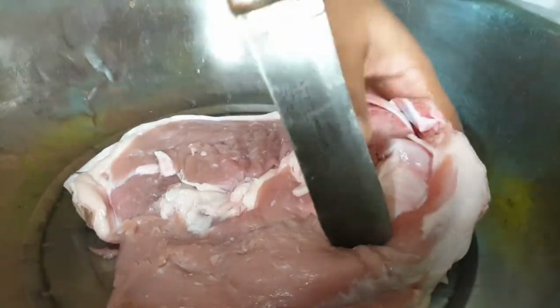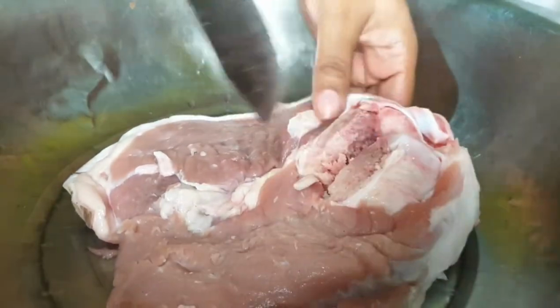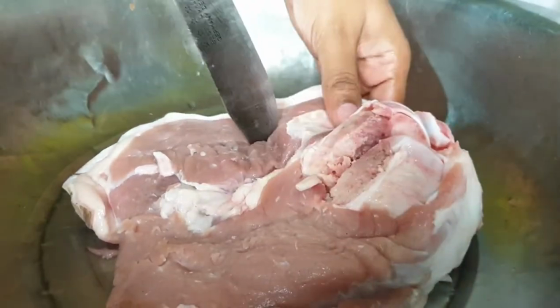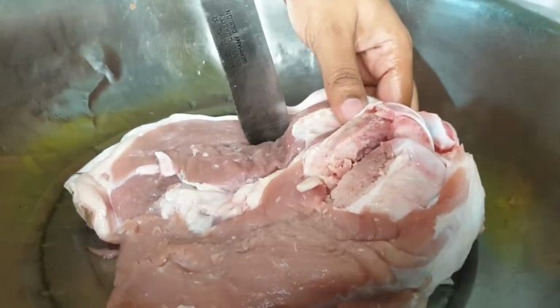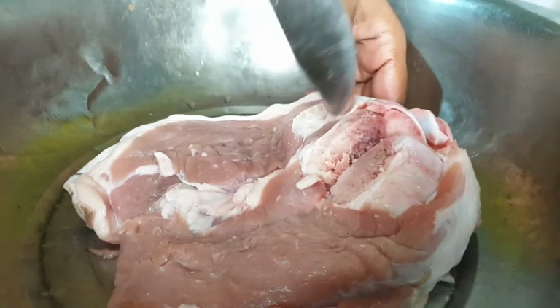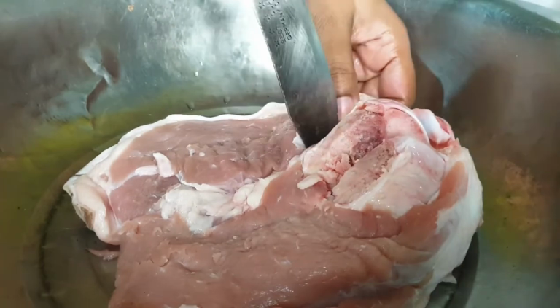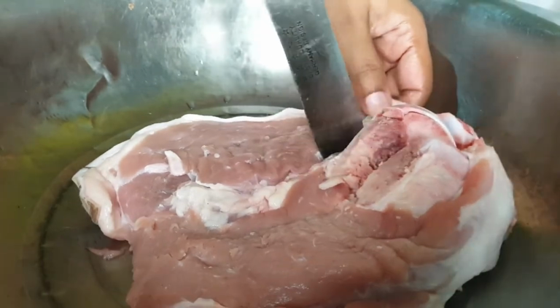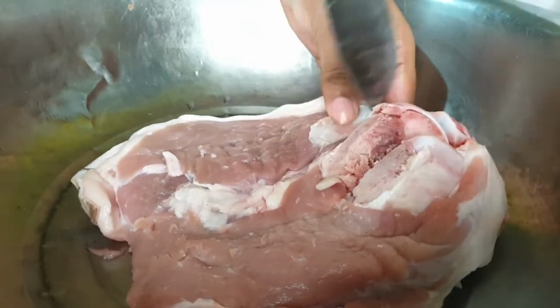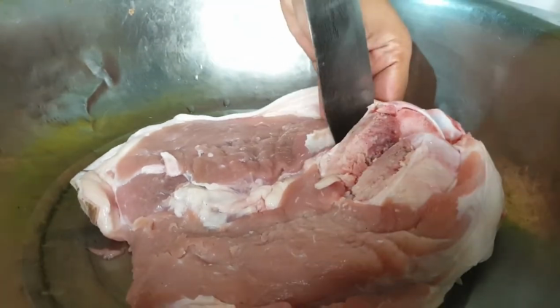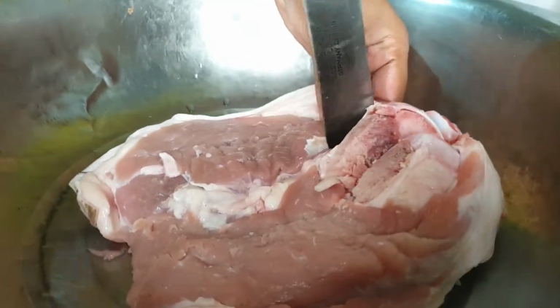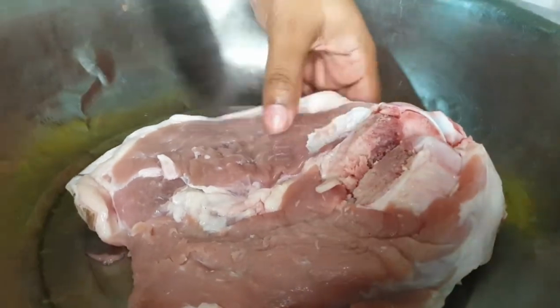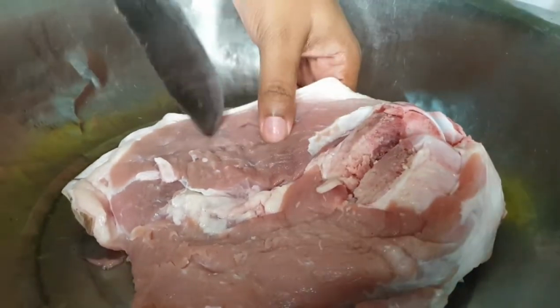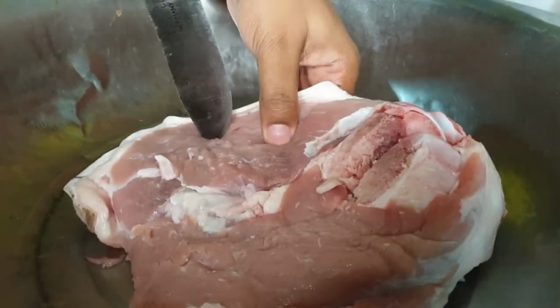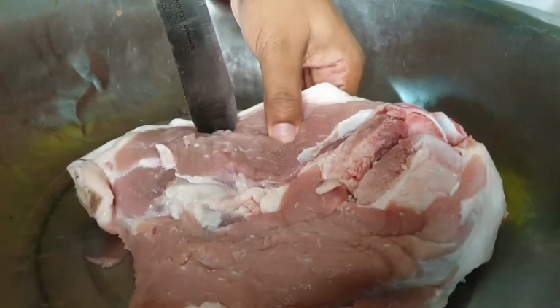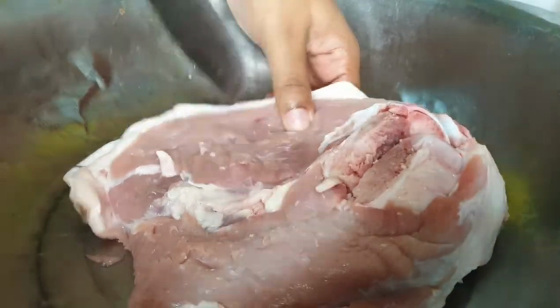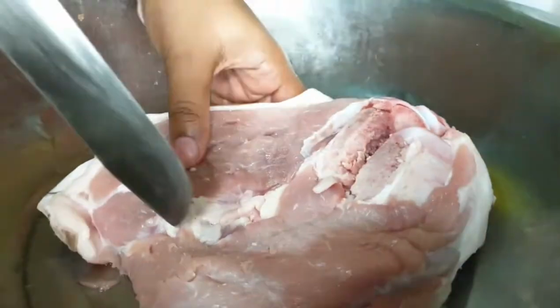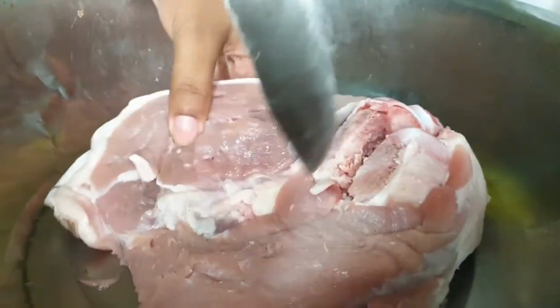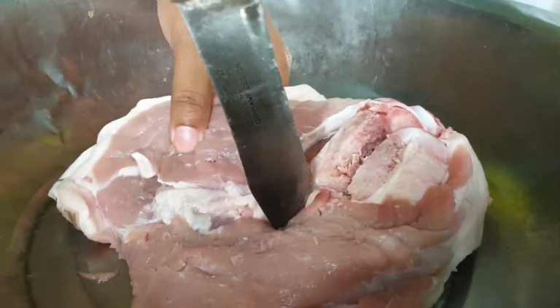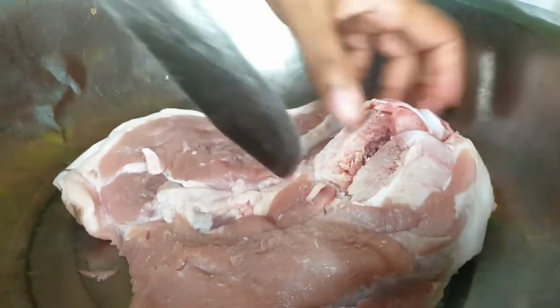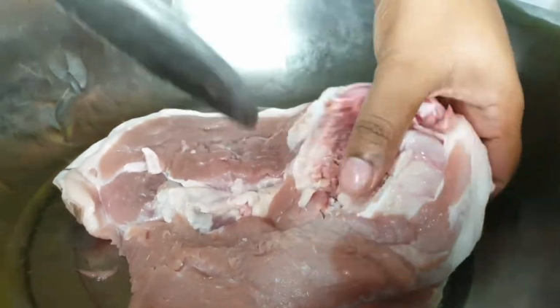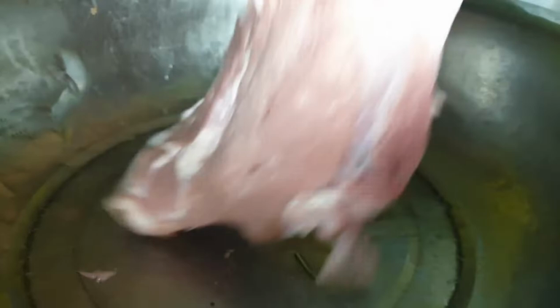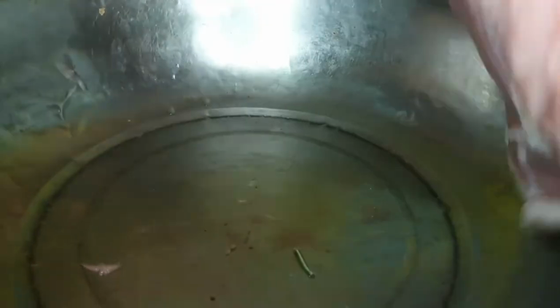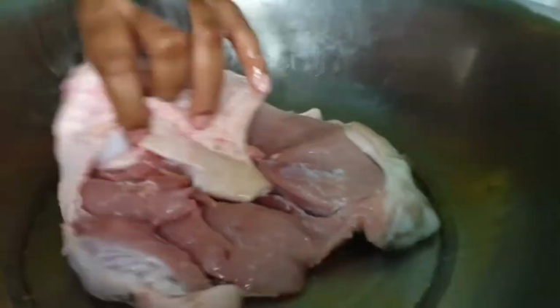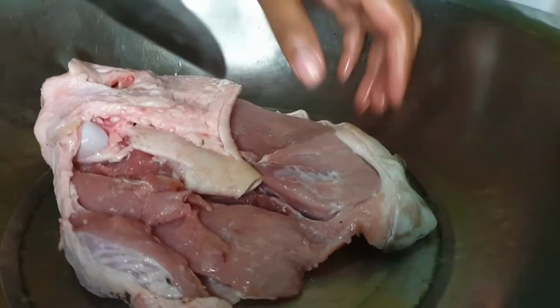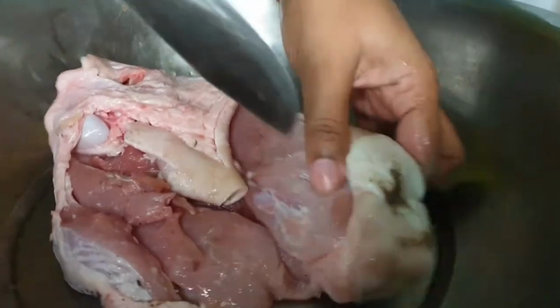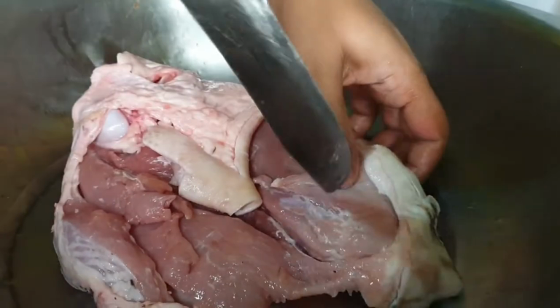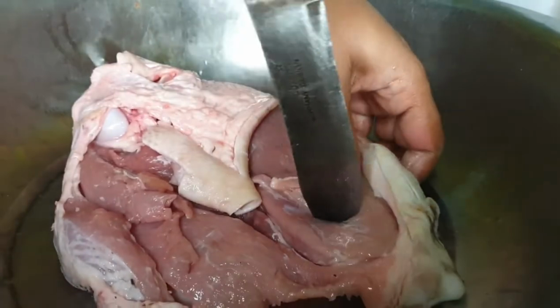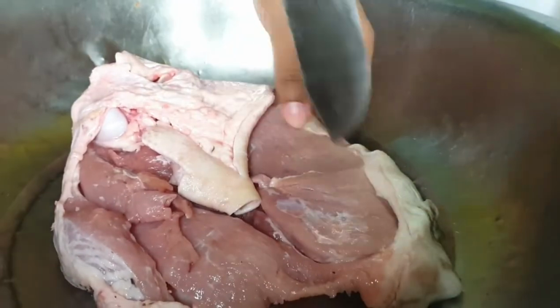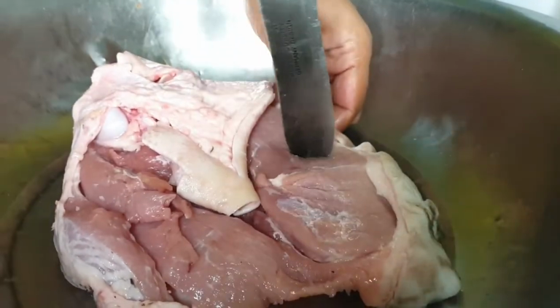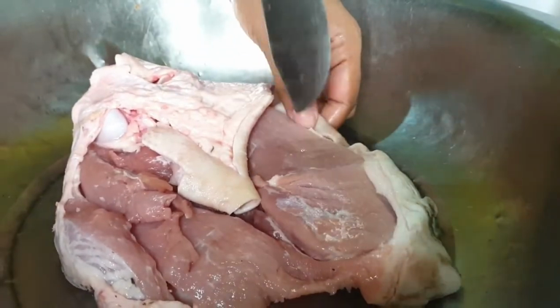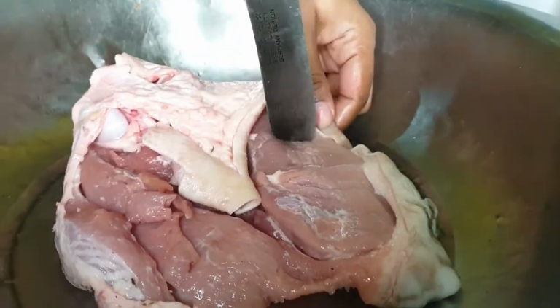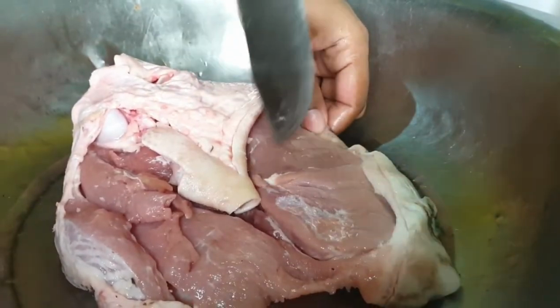Of course, before you start seasoning the meat you have to ensure that you wash your meat with either vinegar, lime juice, or the lime itself.